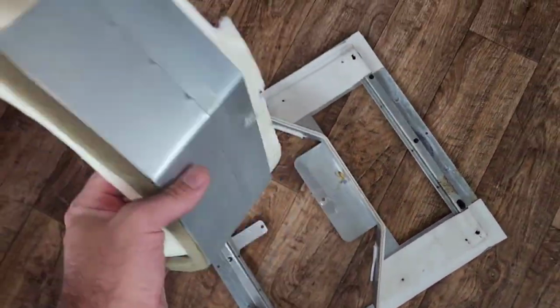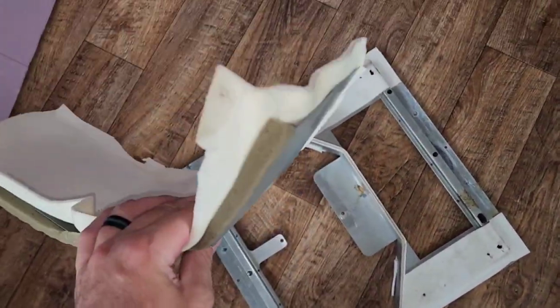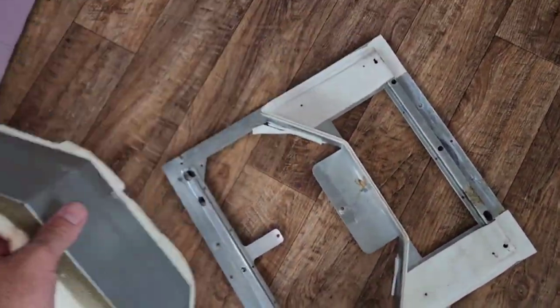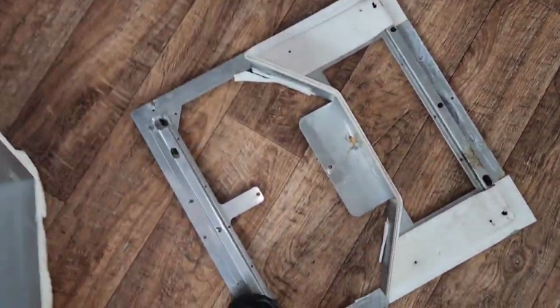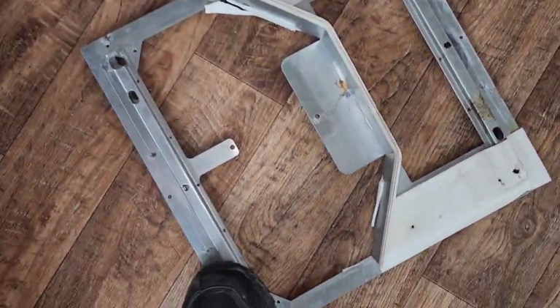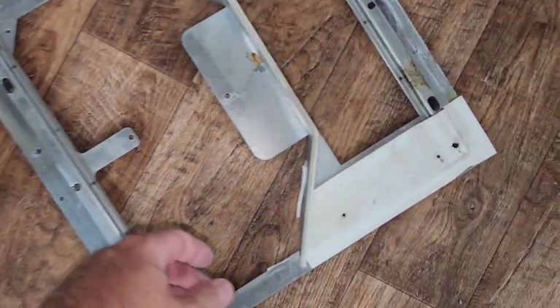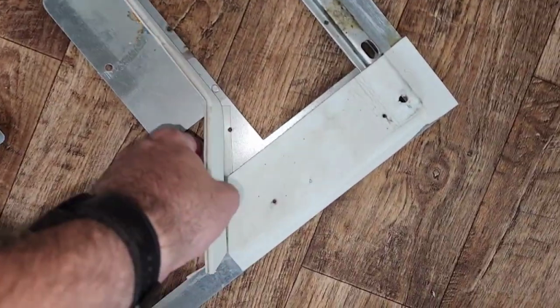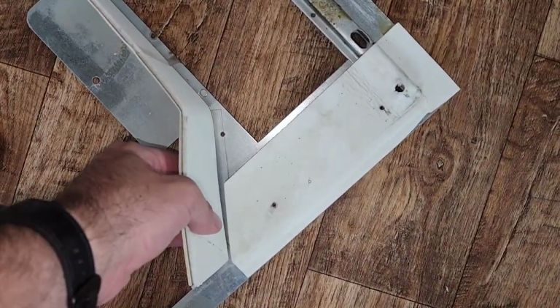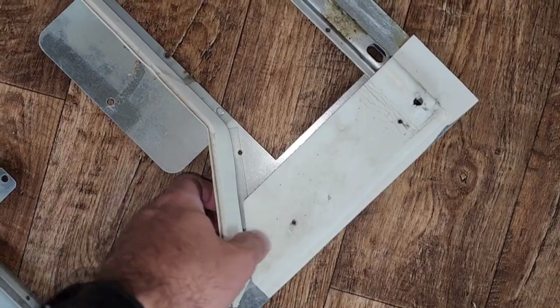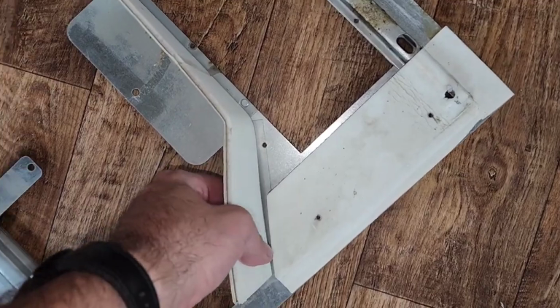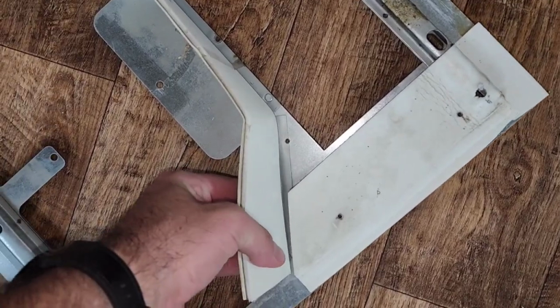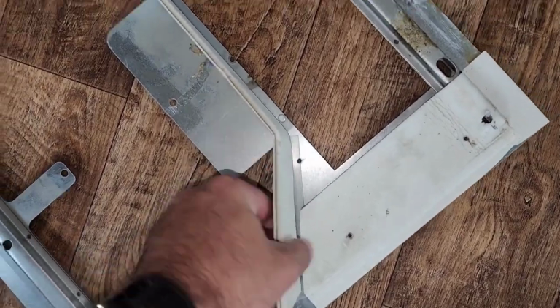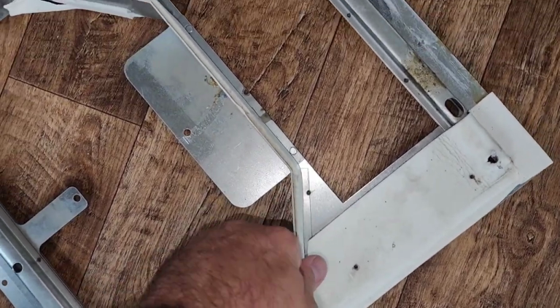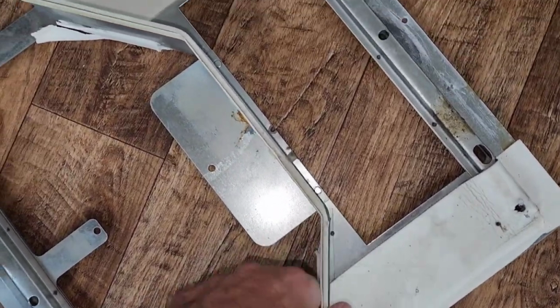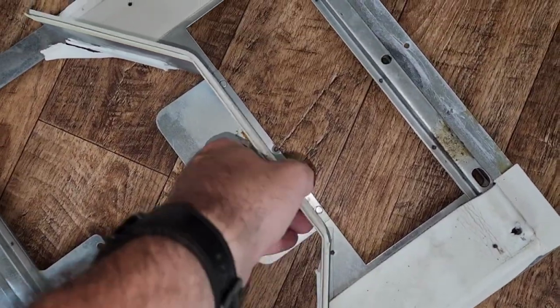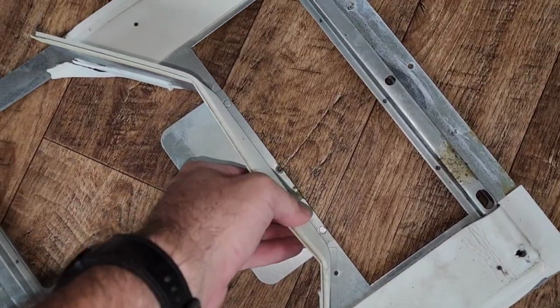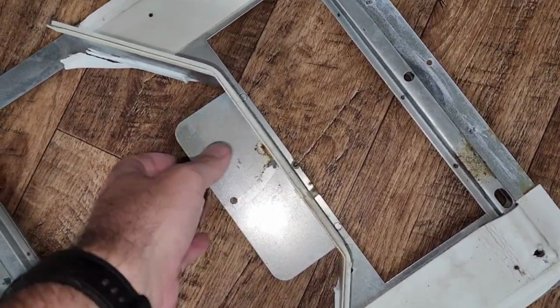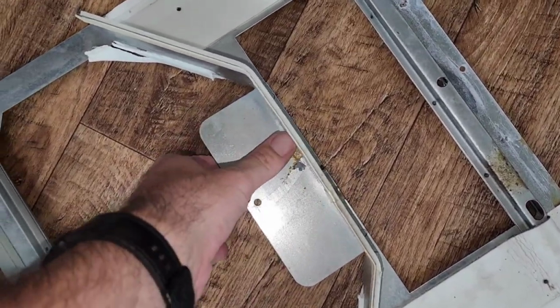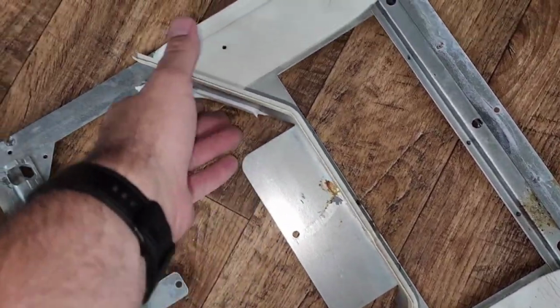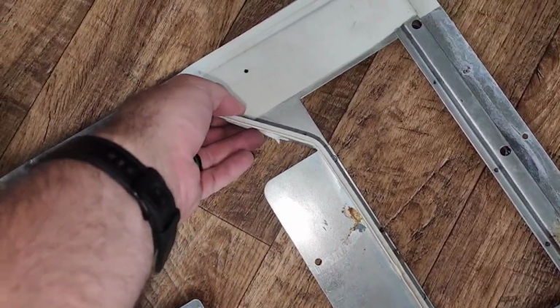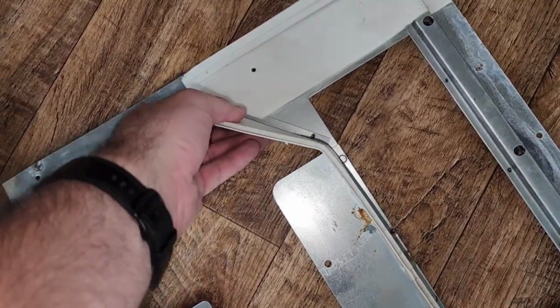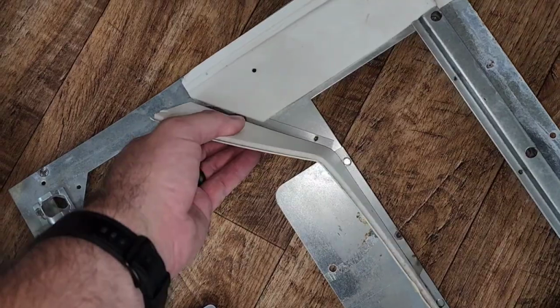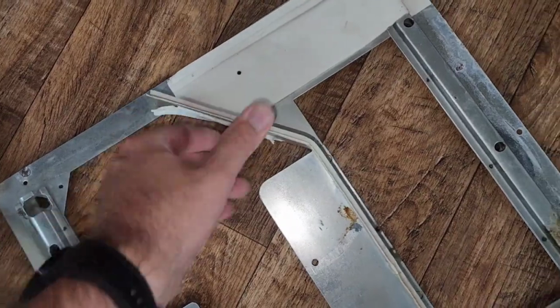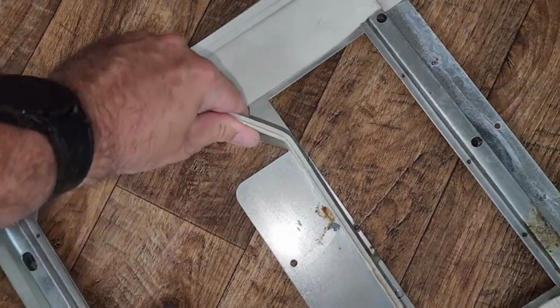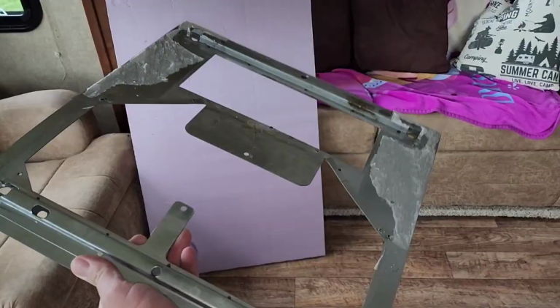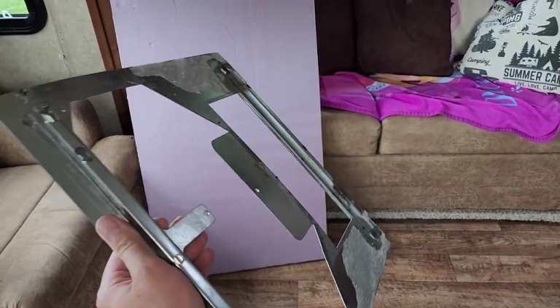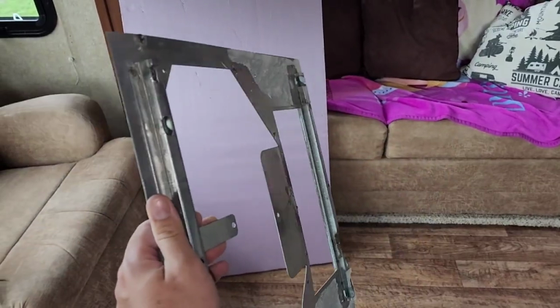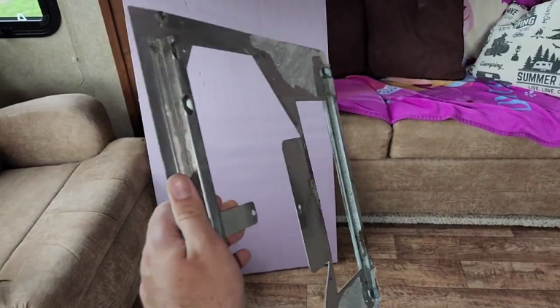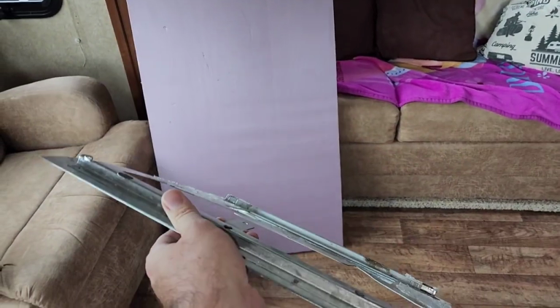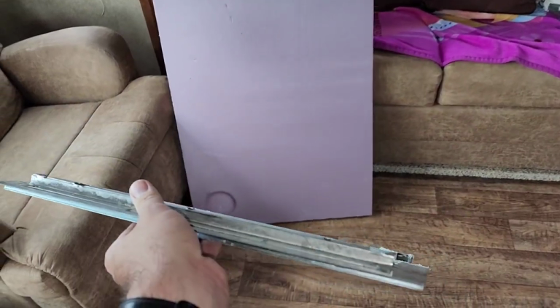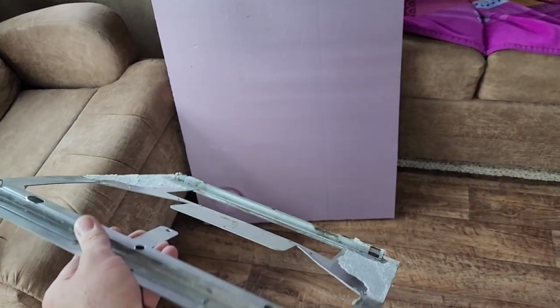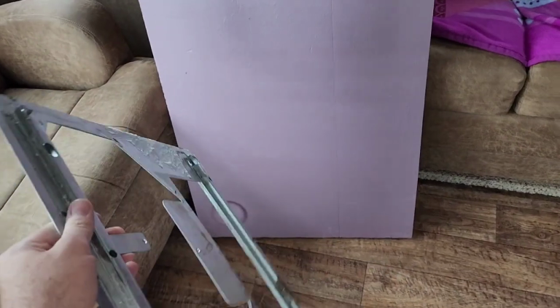That came off easy enough. Let's see if I can pry this — maybe get a screwdriver or something for that. That looks like it's held on a little bit better. Hammer and pry bar took that plate divider thing off.